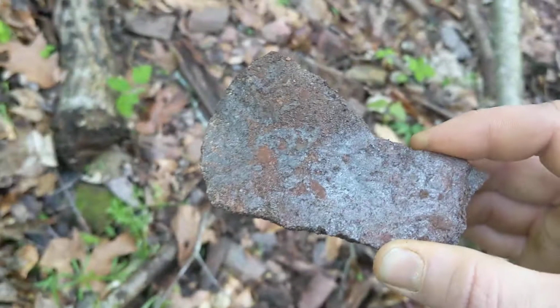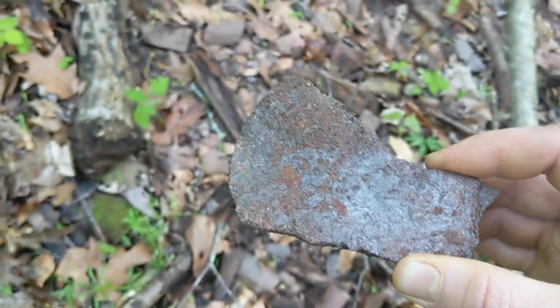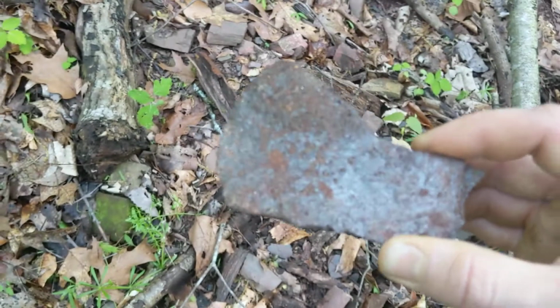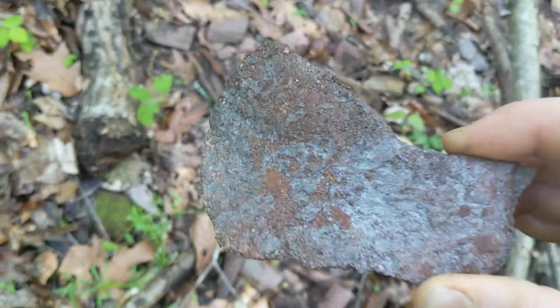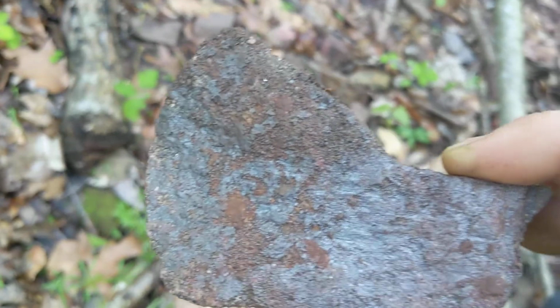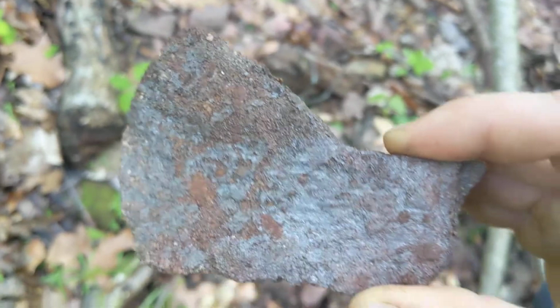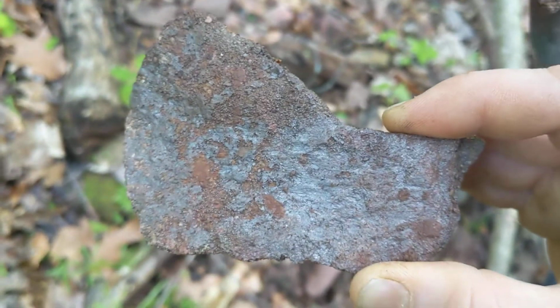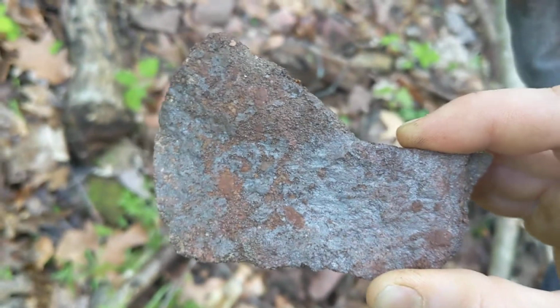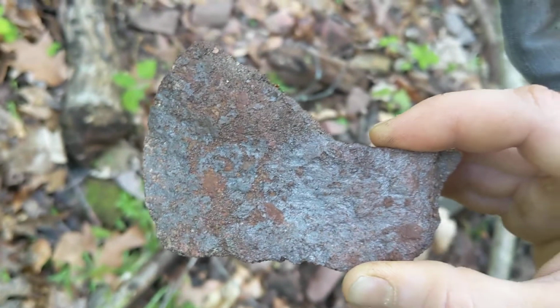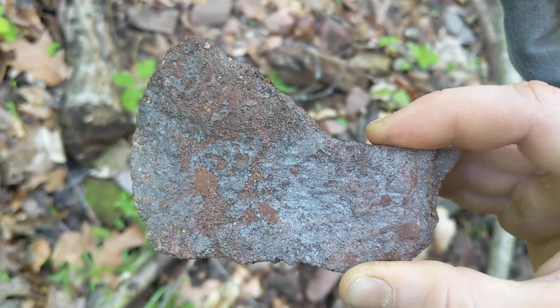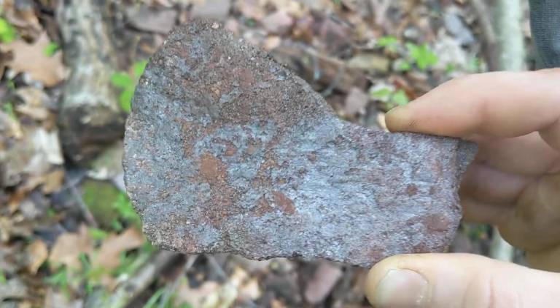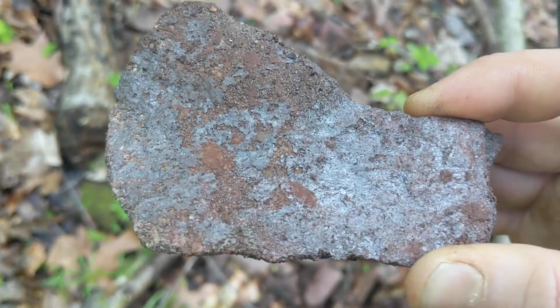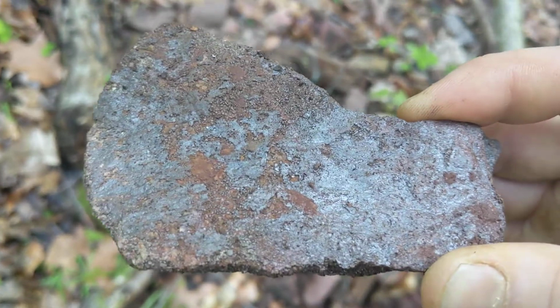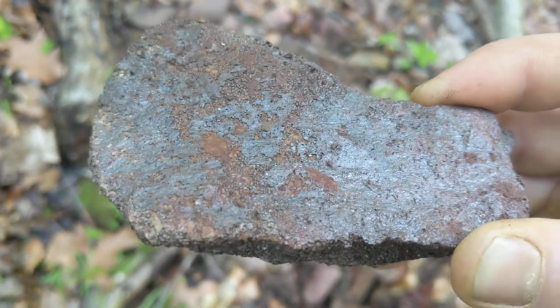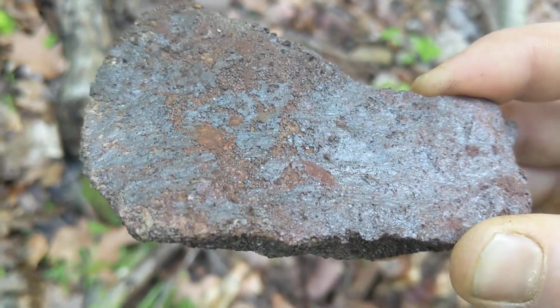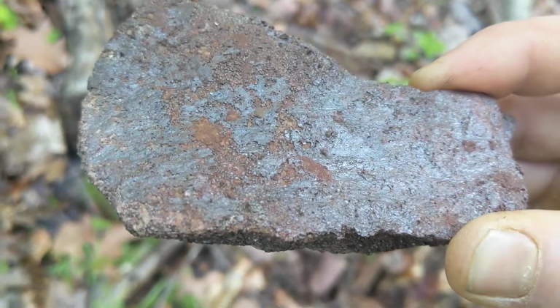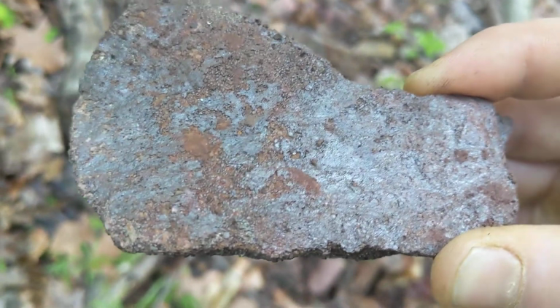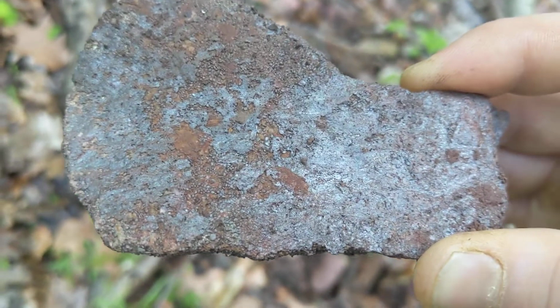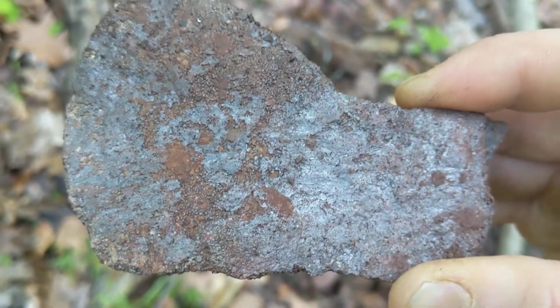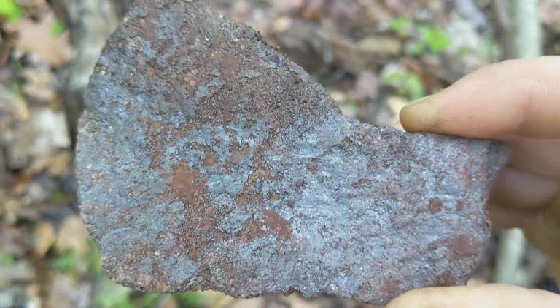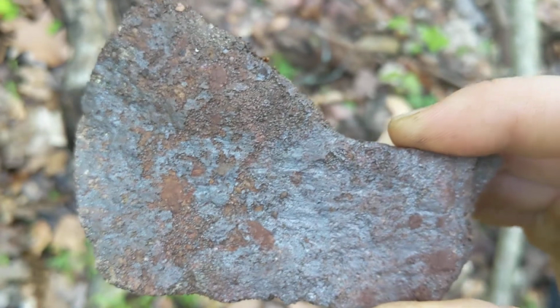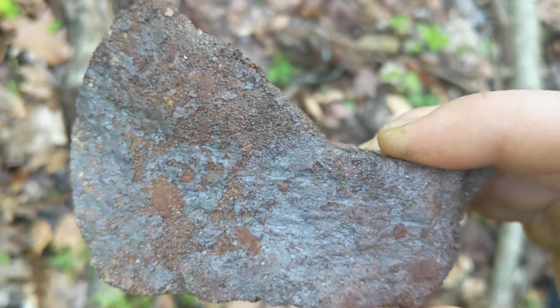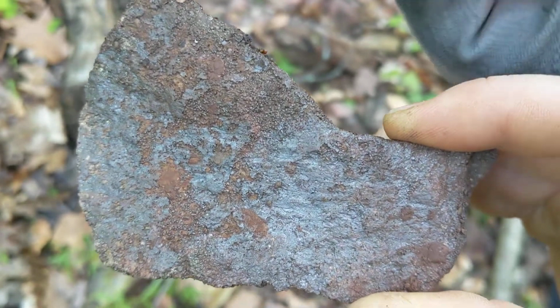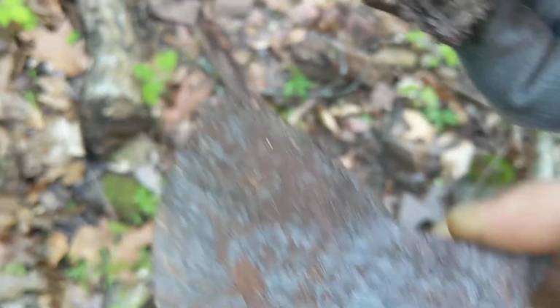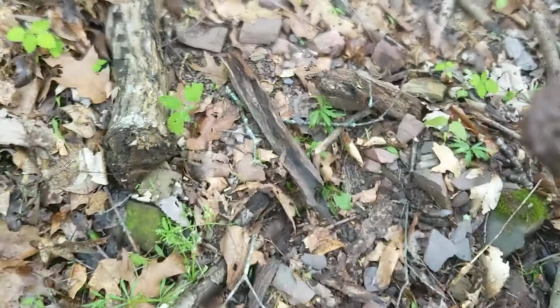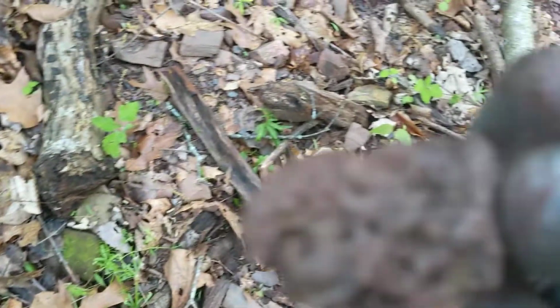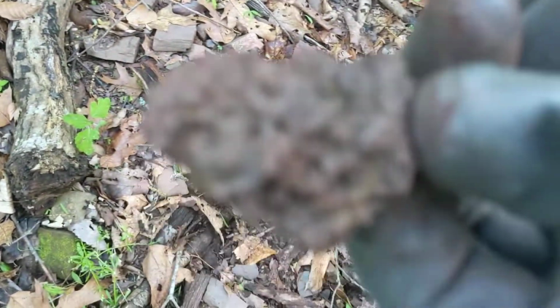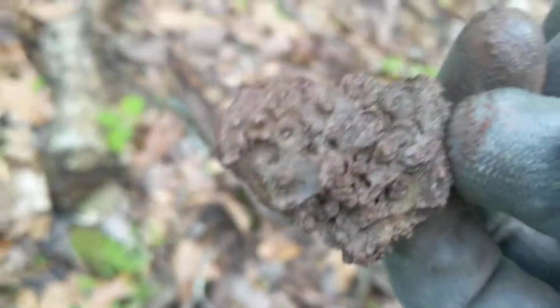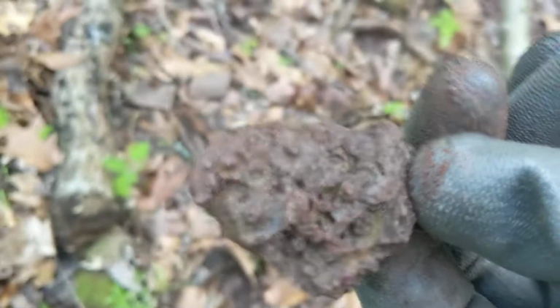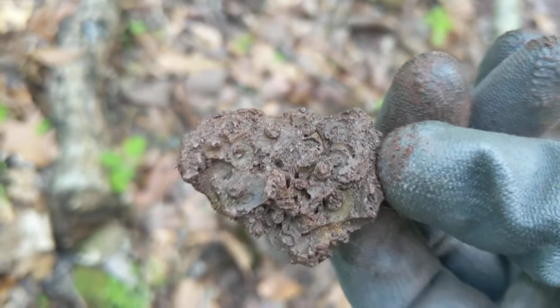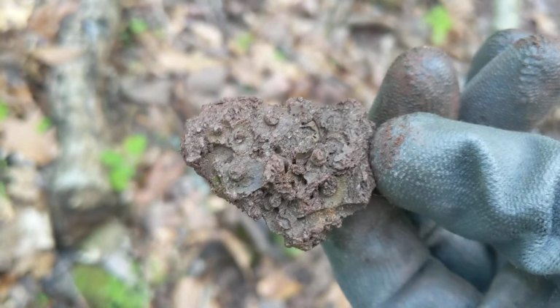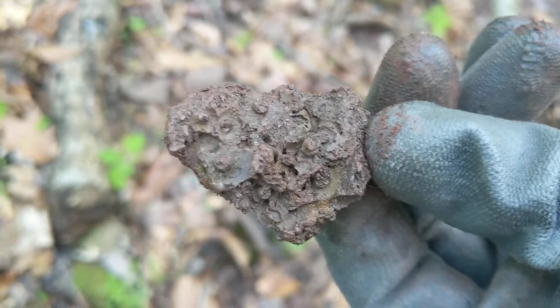Alright, we're walking back and we found these little samples in the tailings piles. That's got to be the iron ore, right? Look at this one — this one looks like the fossil iron ore.